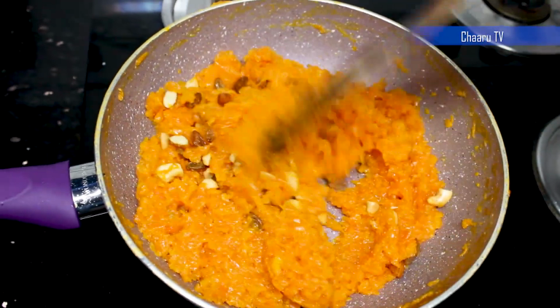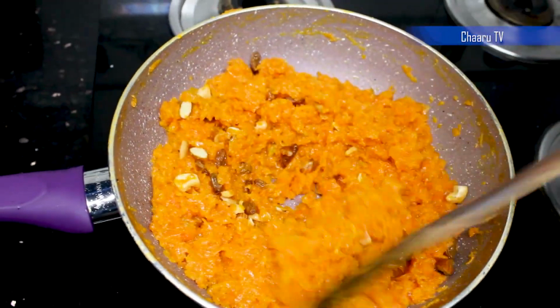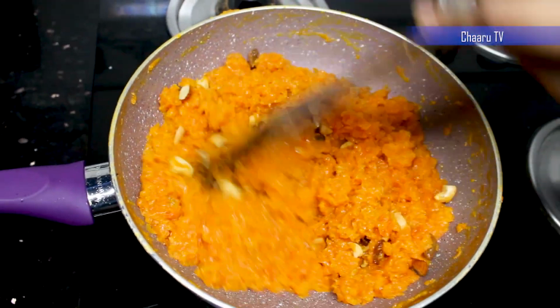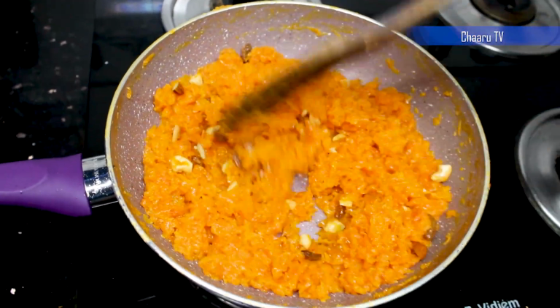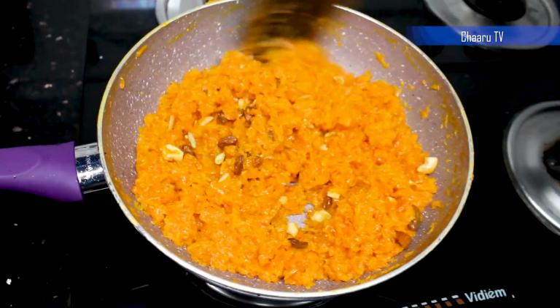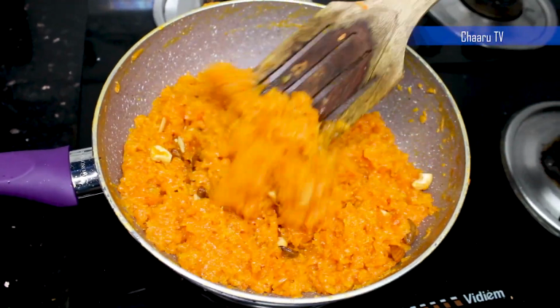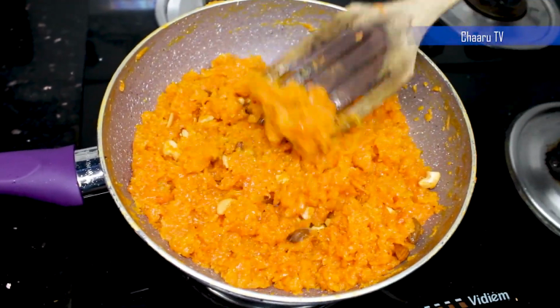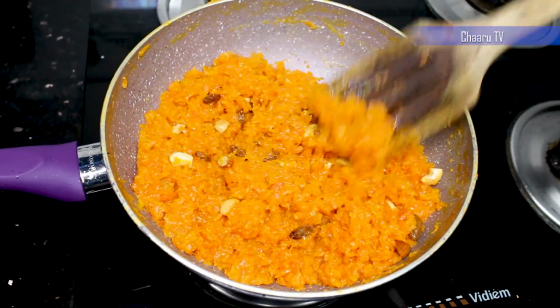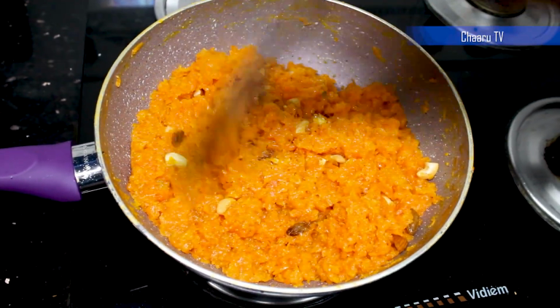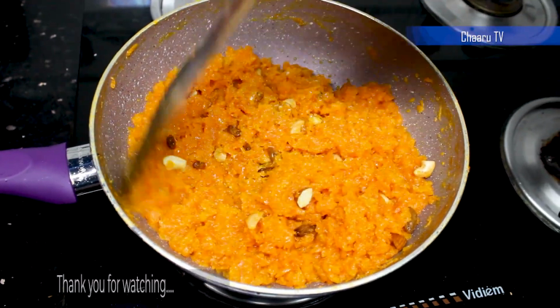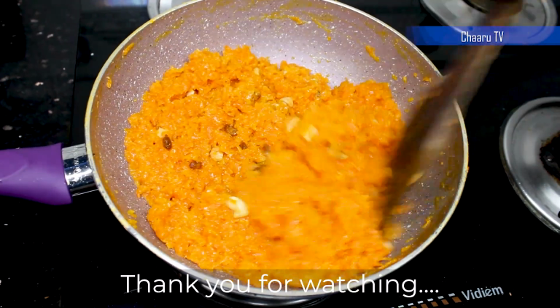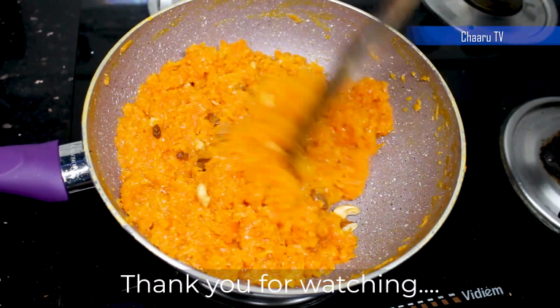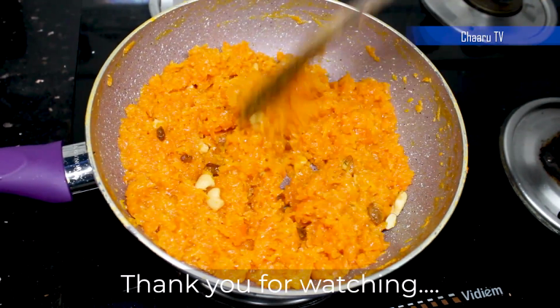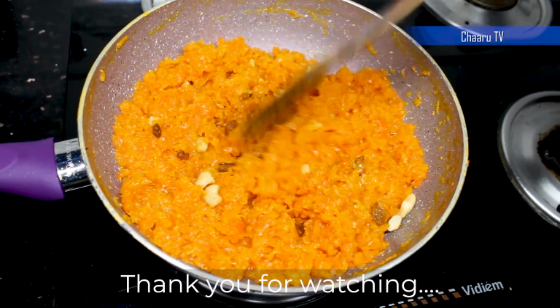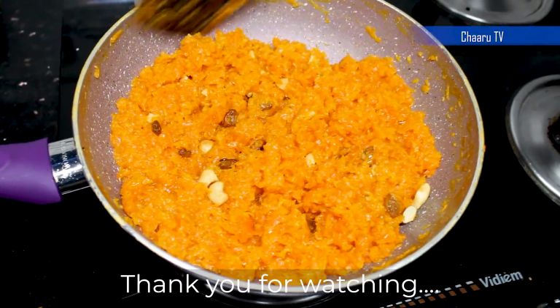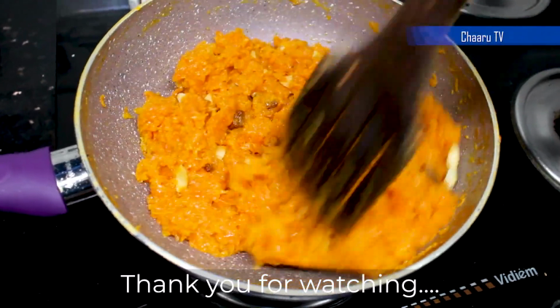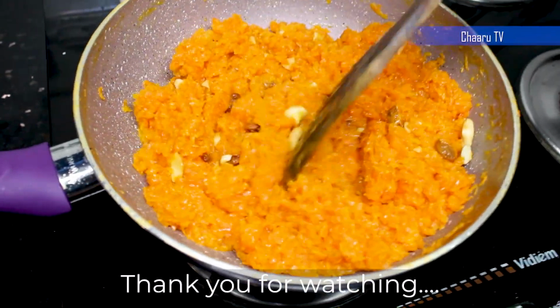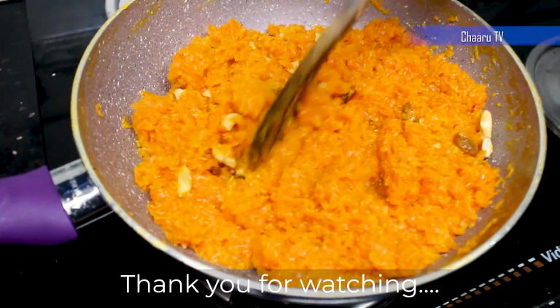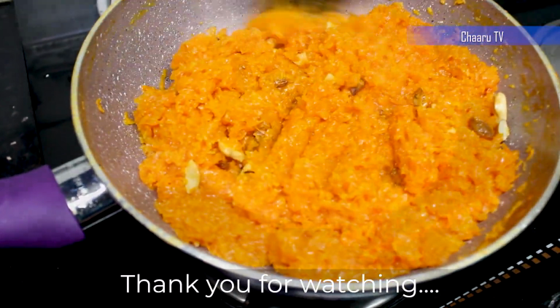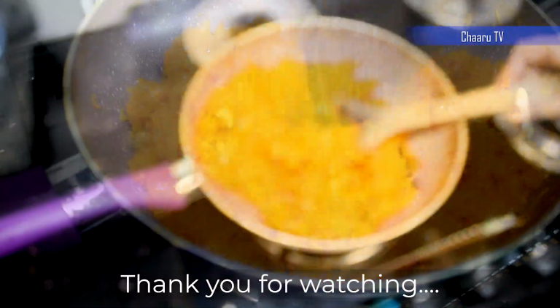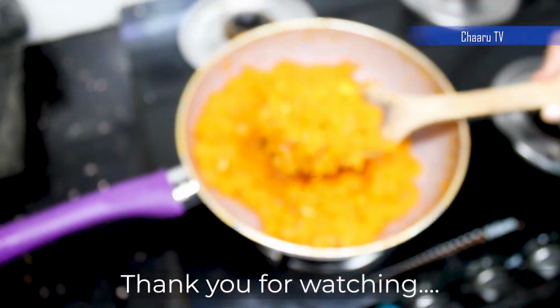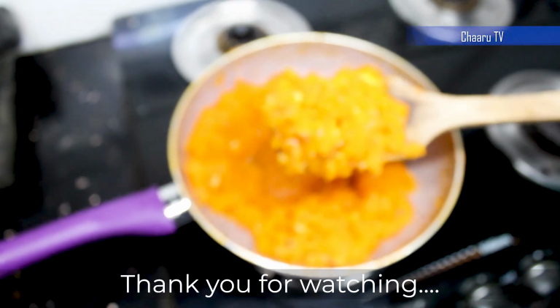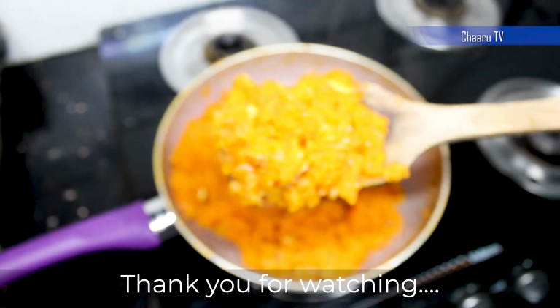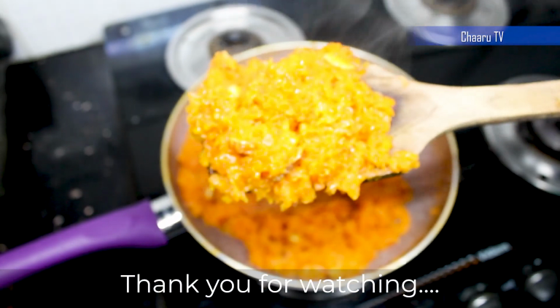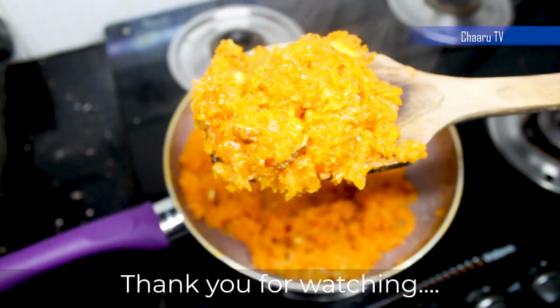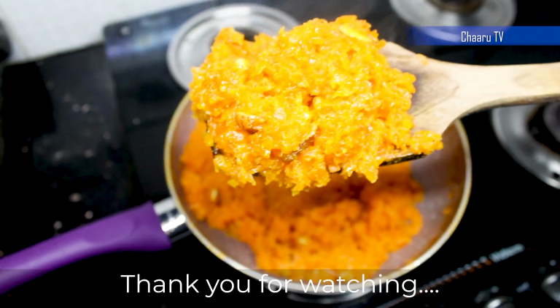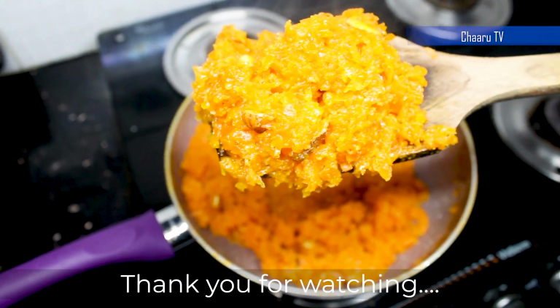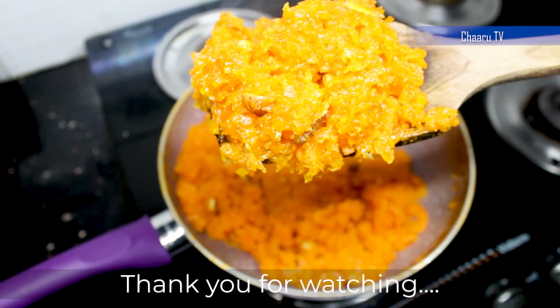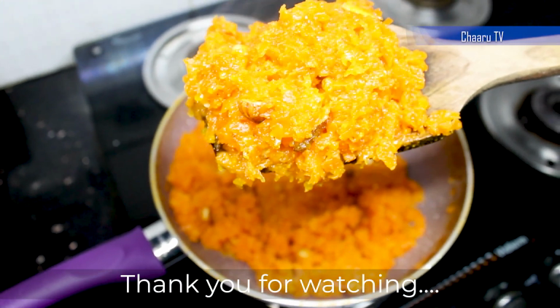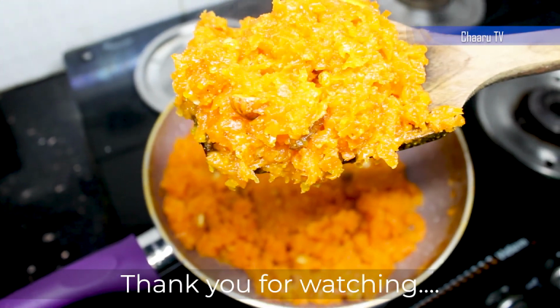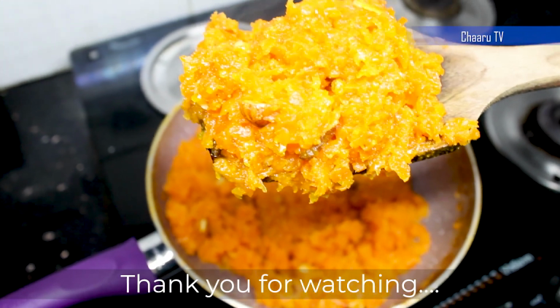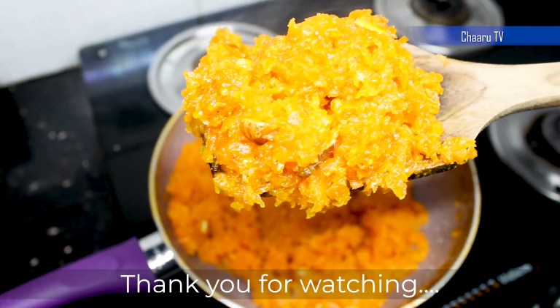Try this recipe and post your comments. See you soon with another delicious recipe. Thank you for watching. Bye for now.